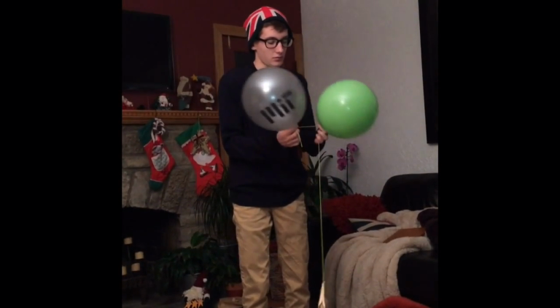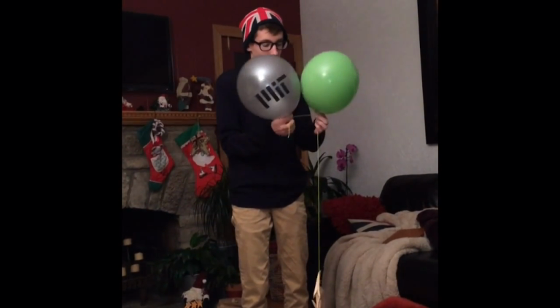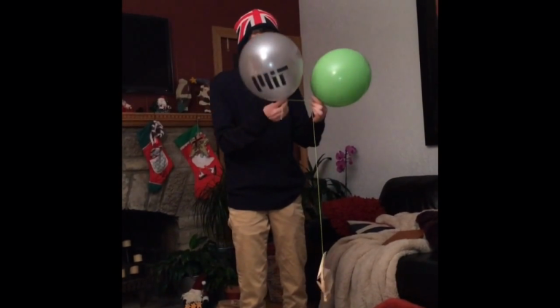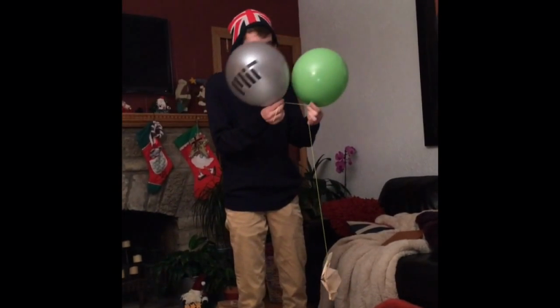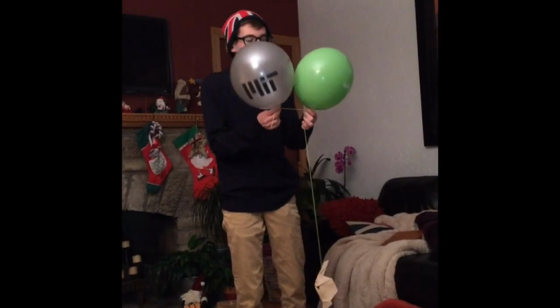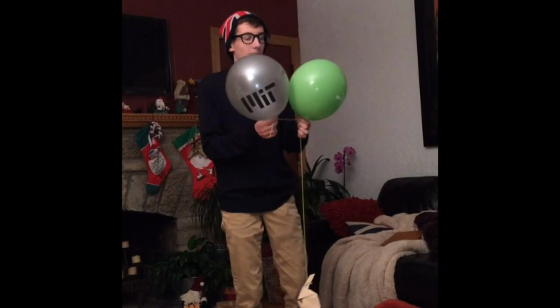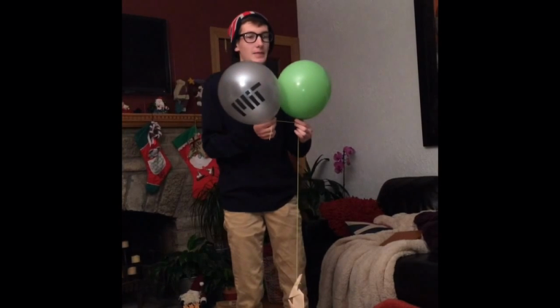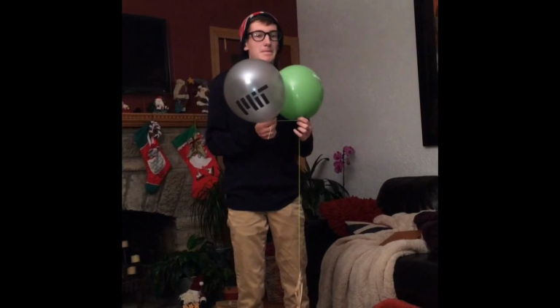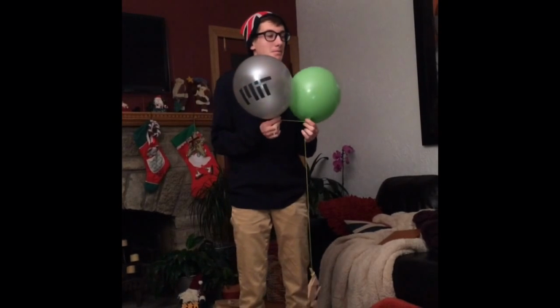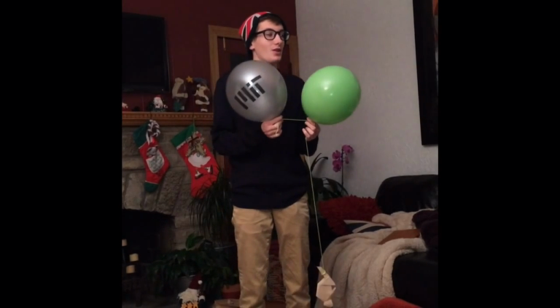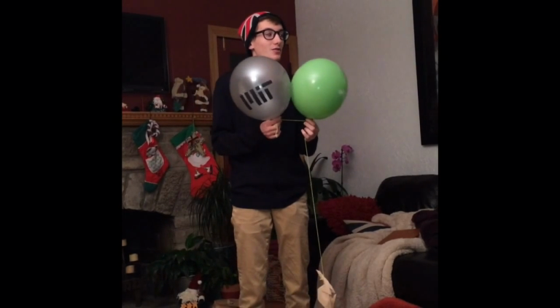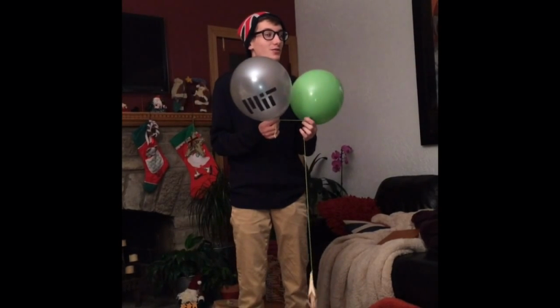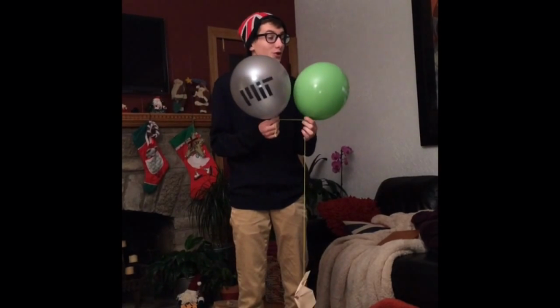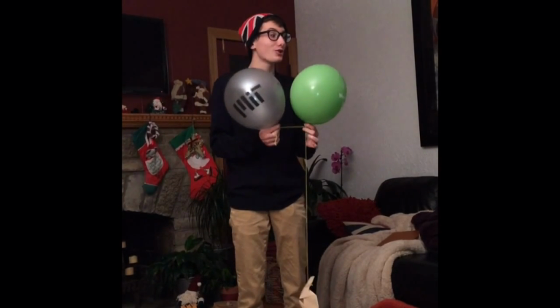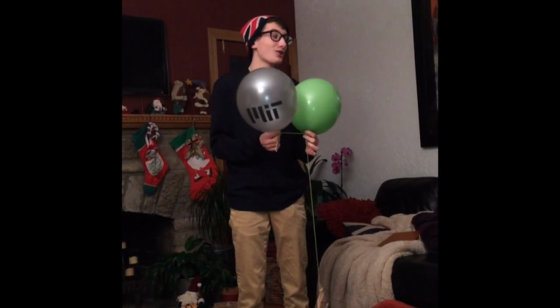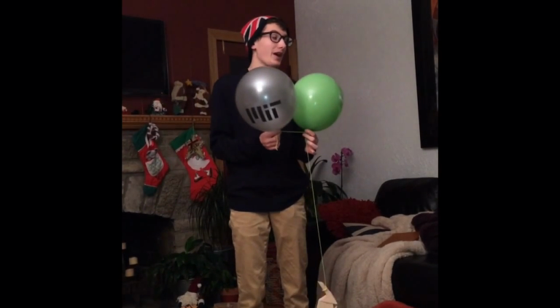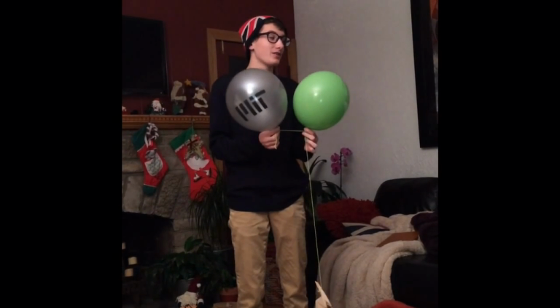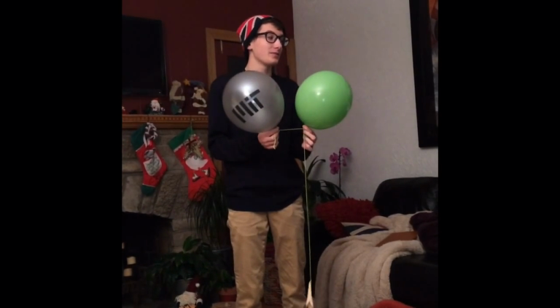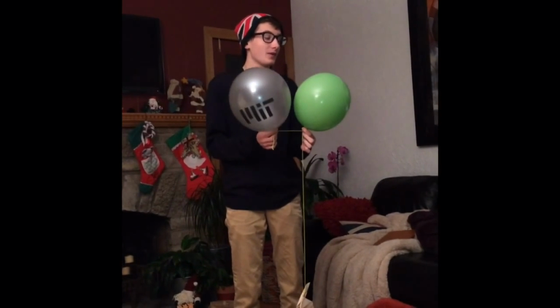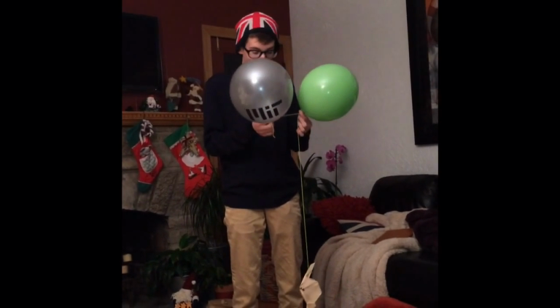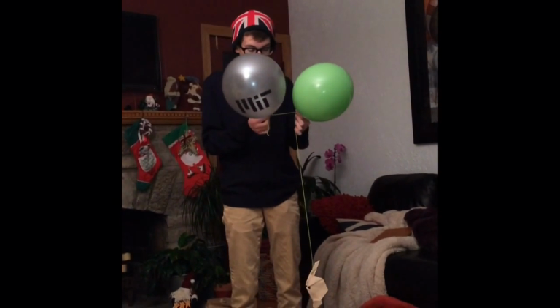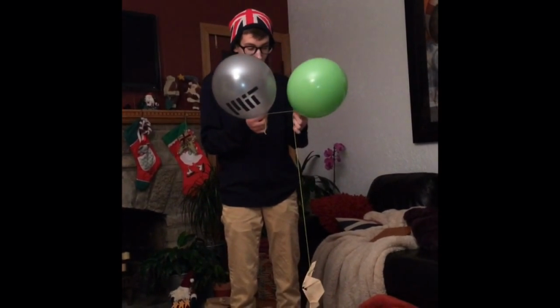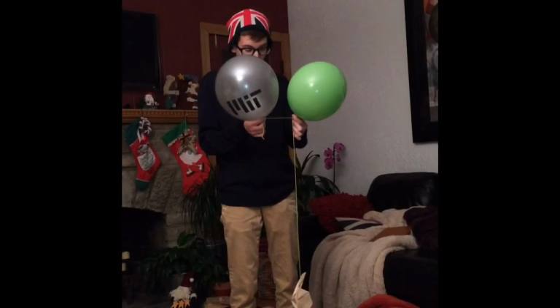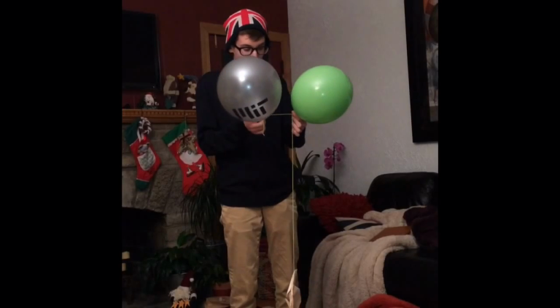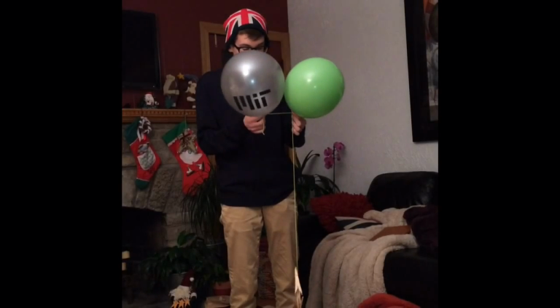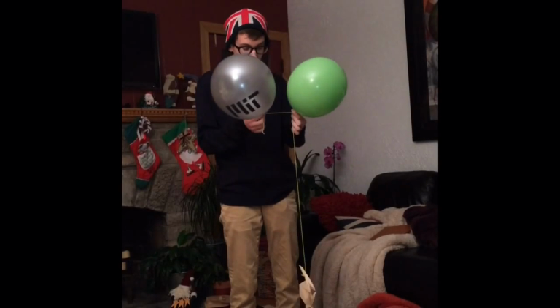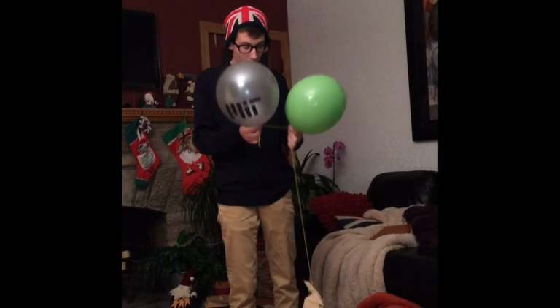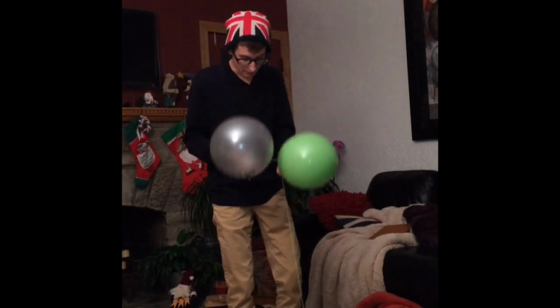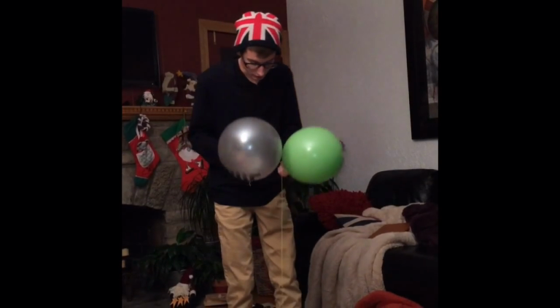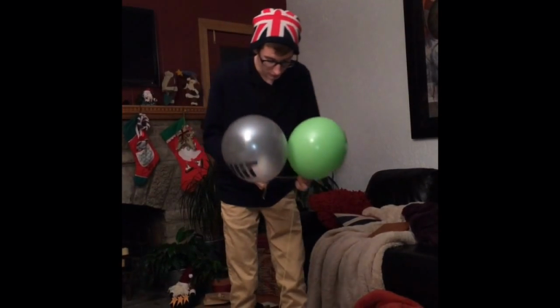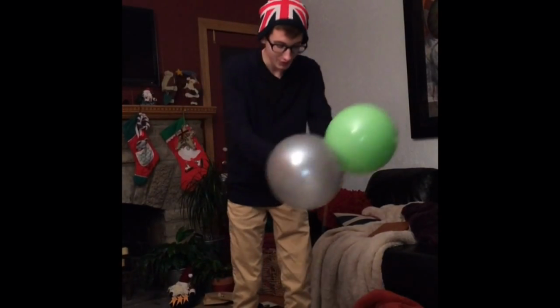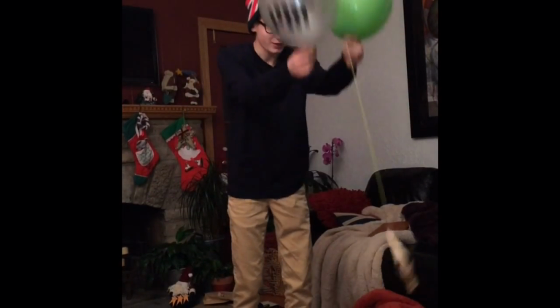There we go, she can see that. Vertical launch pattern, two balloon, wide aperture, swing start.